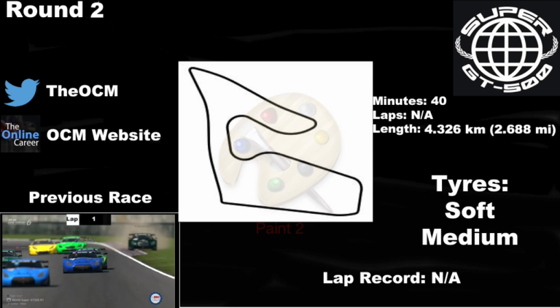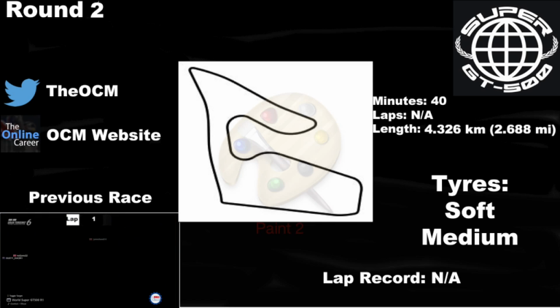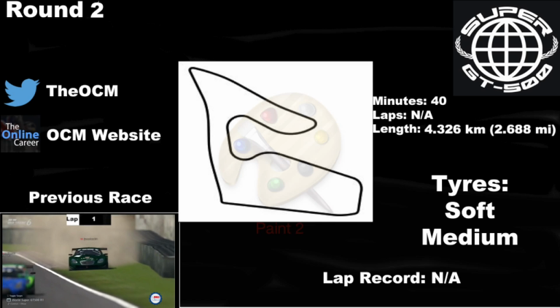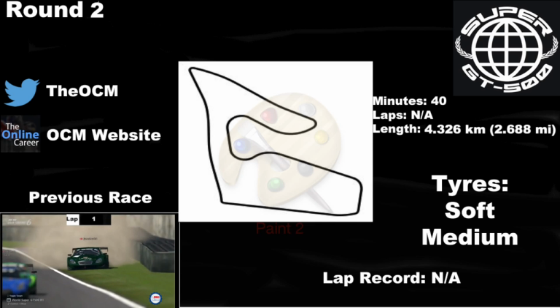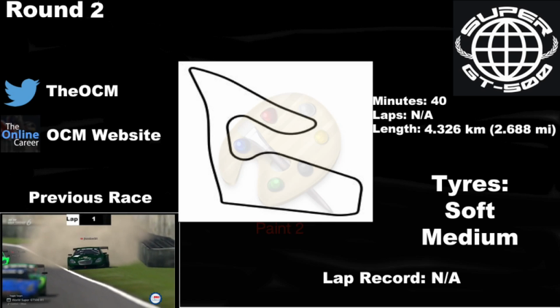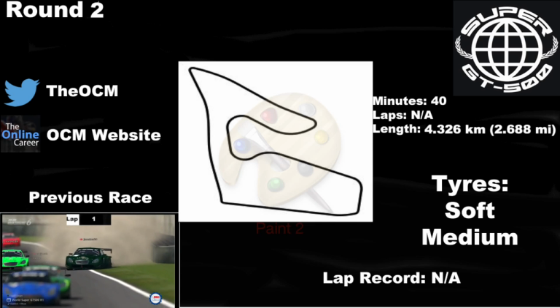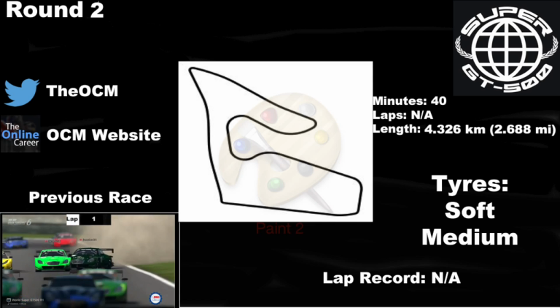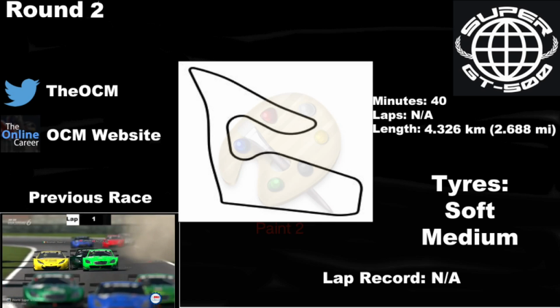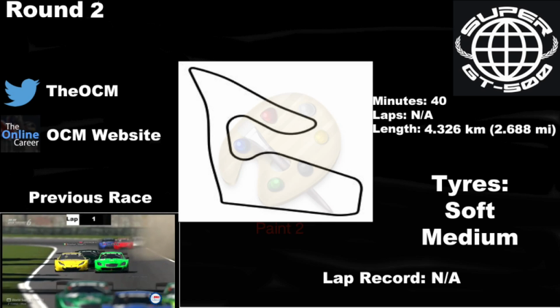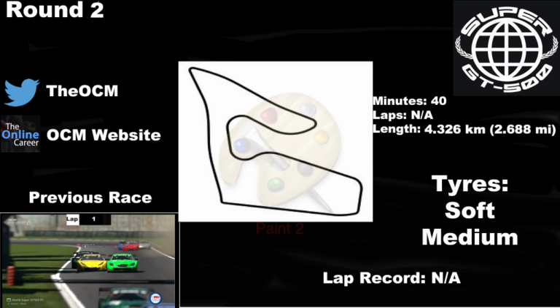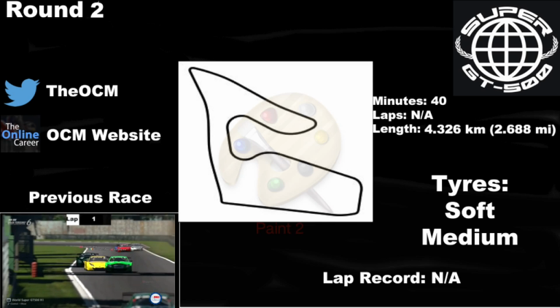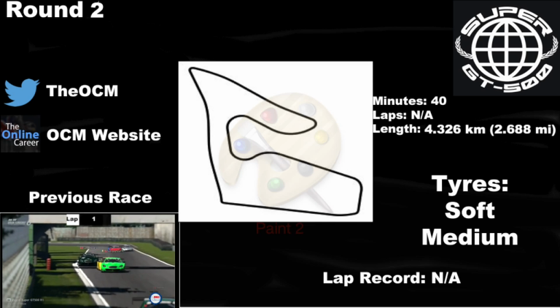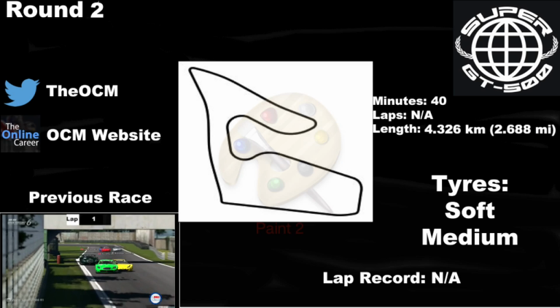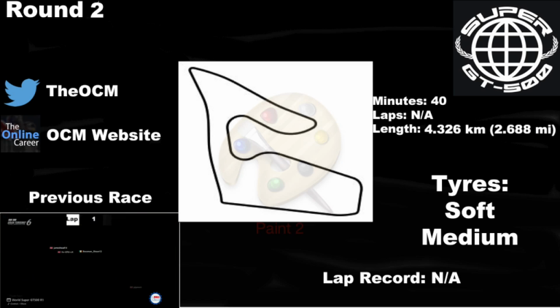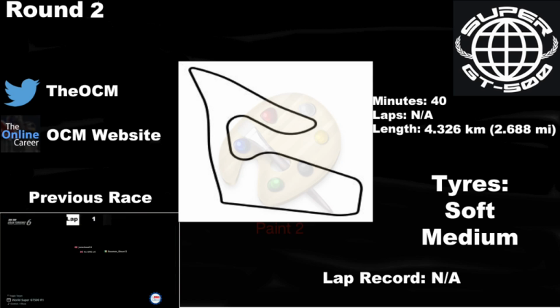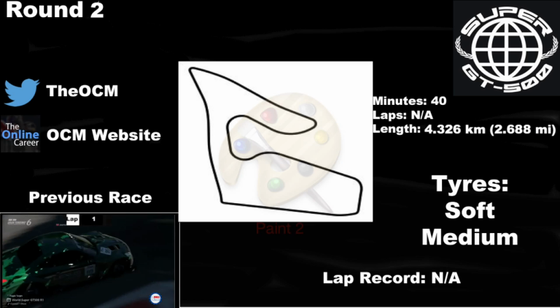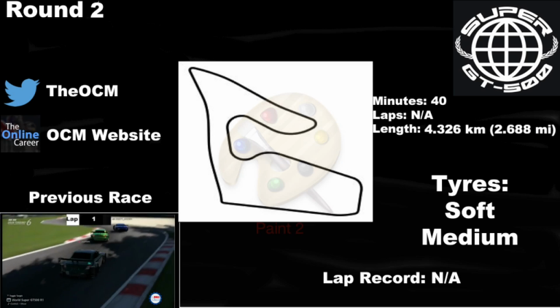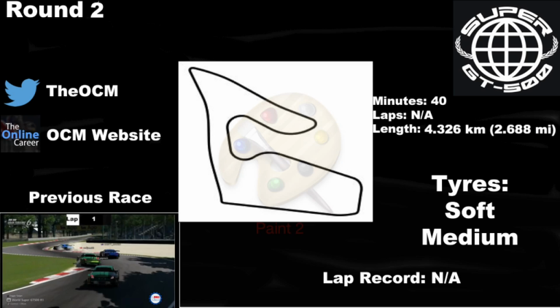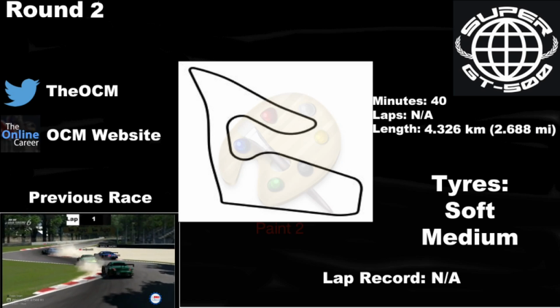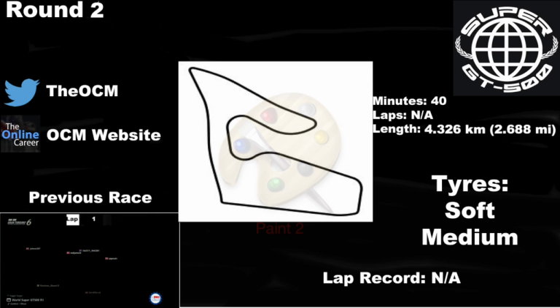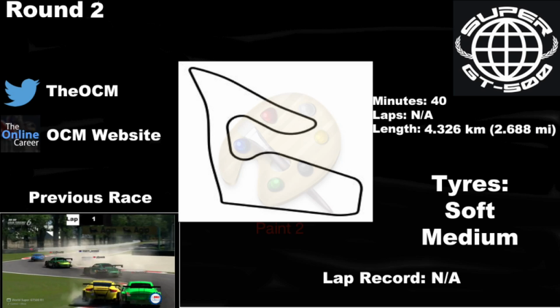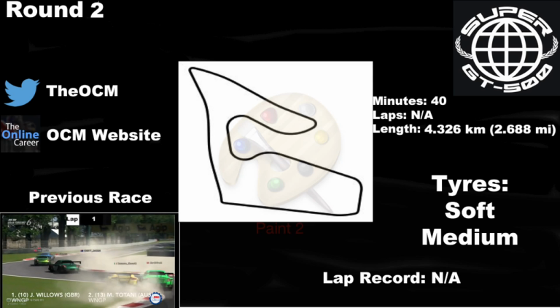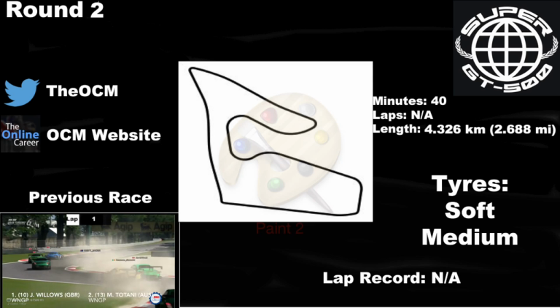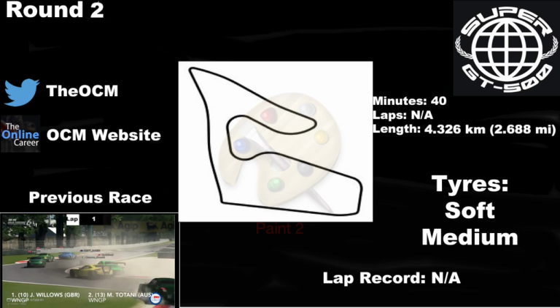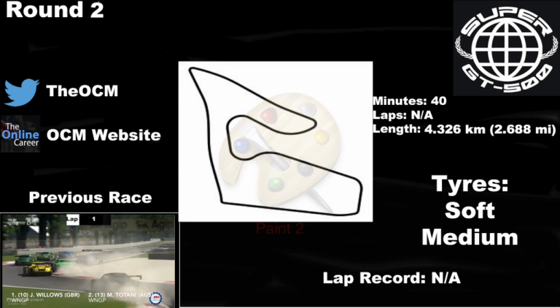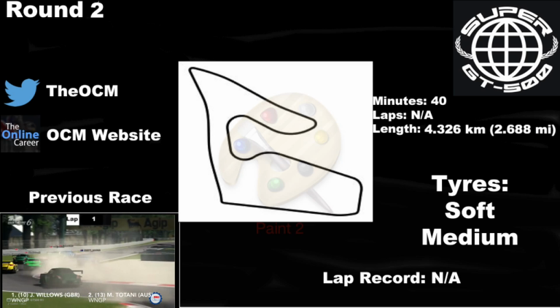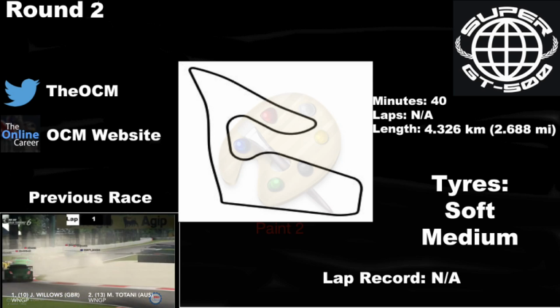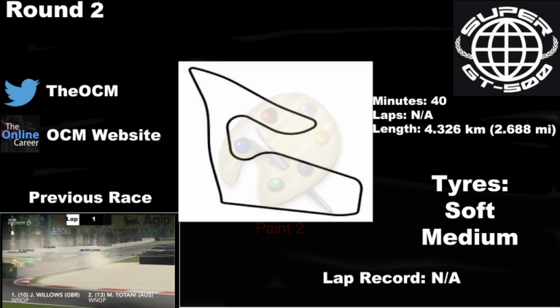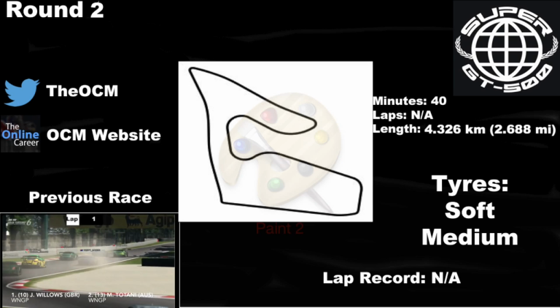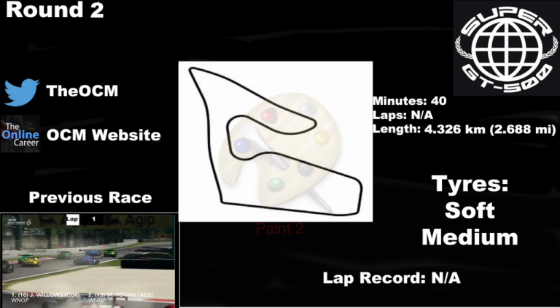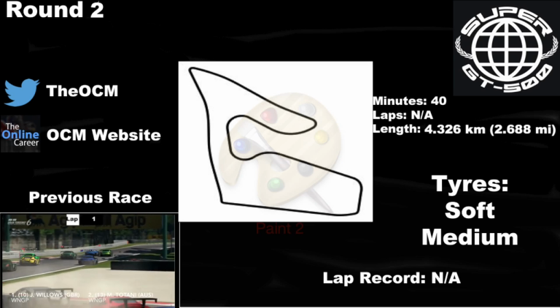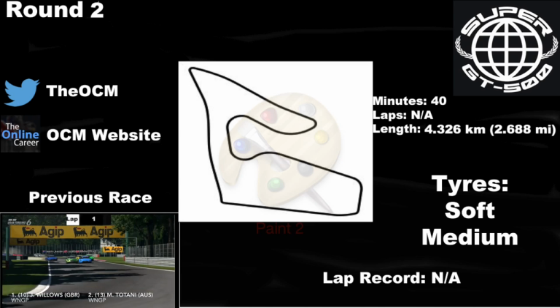That is a brief description of the track. We'll be using the soft and the medium tyres for this race. That is a brief description of the Red Bull Ring, so let's have a look at the lap of this magnificent track.